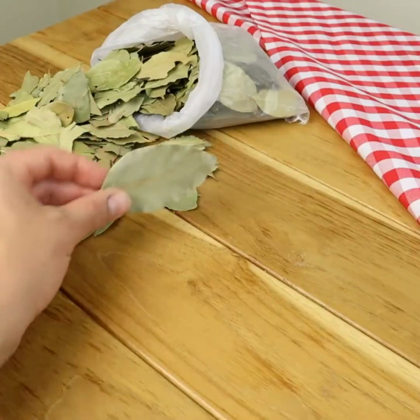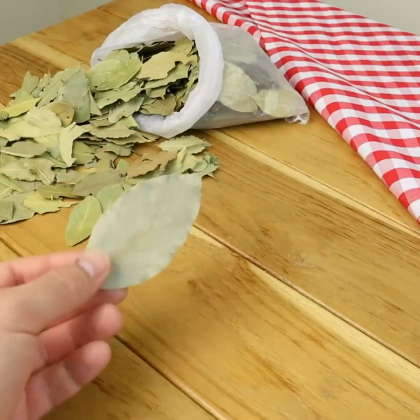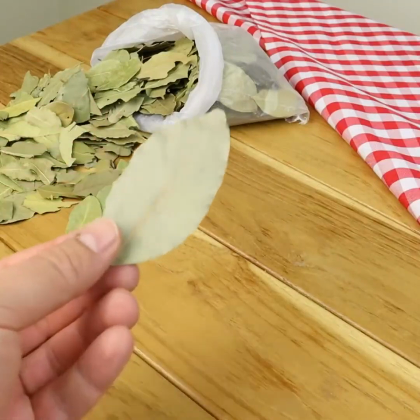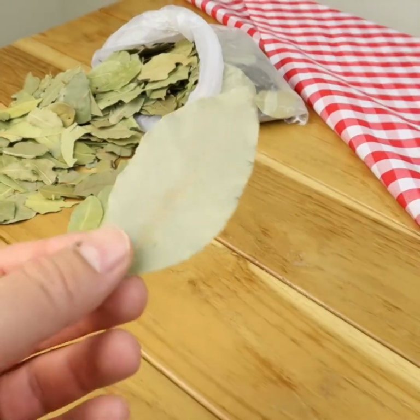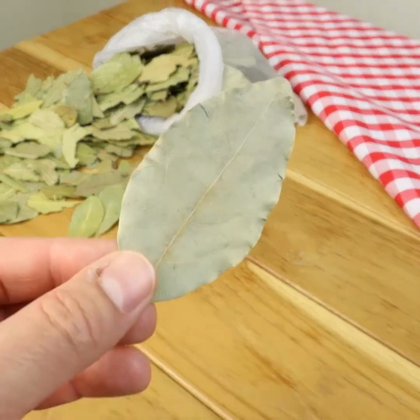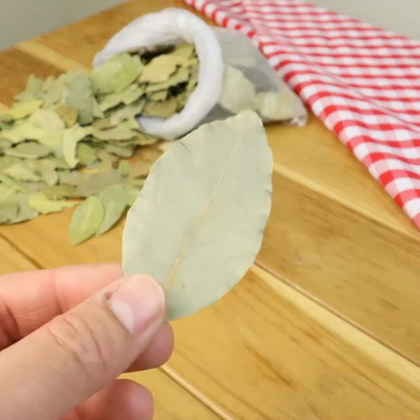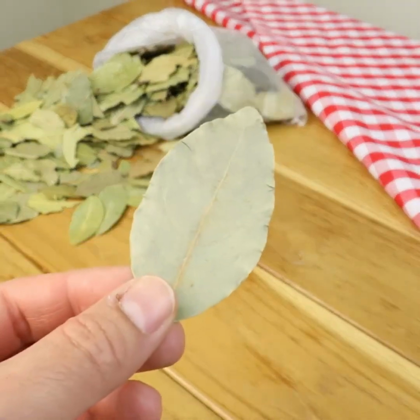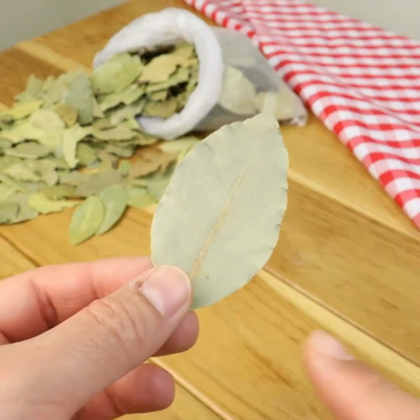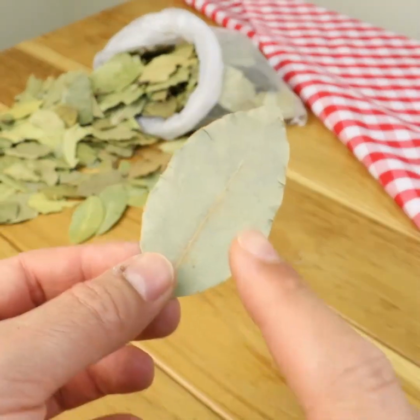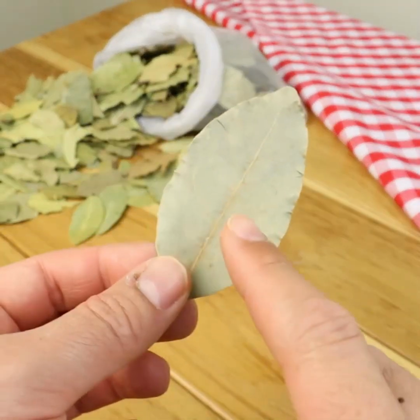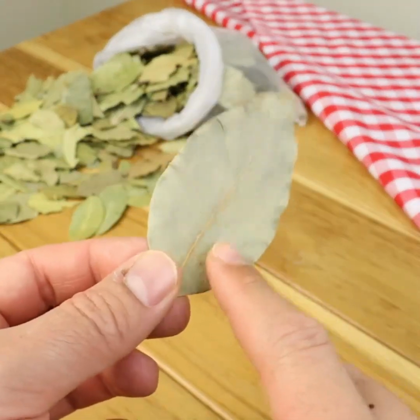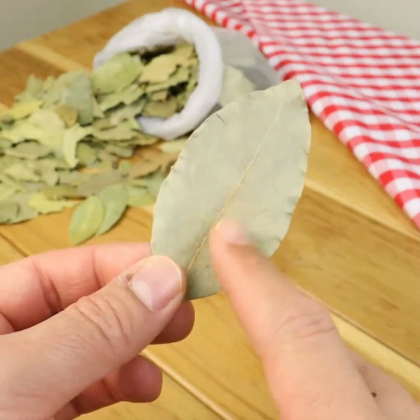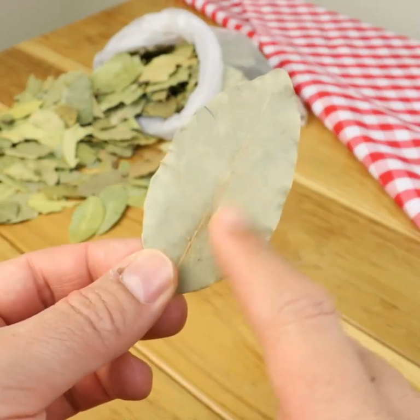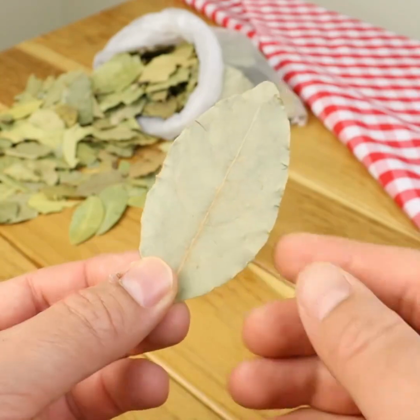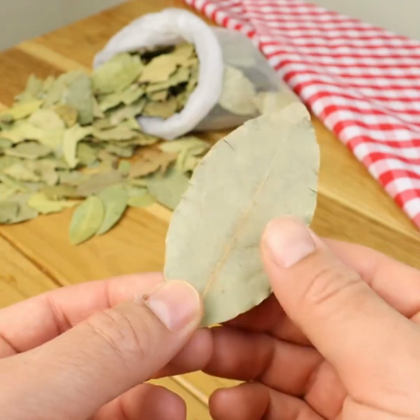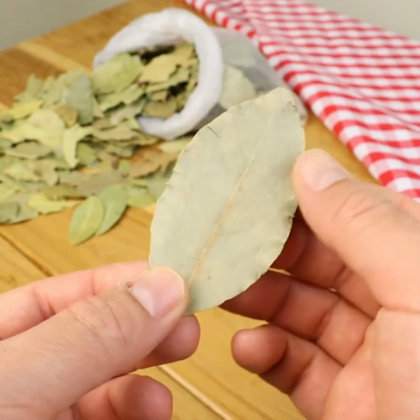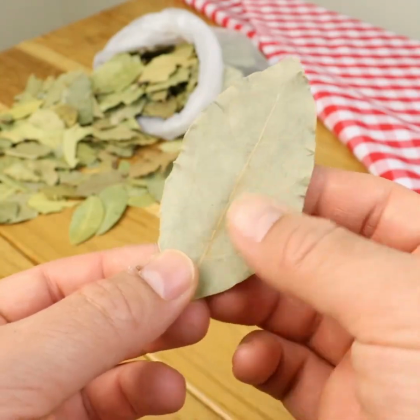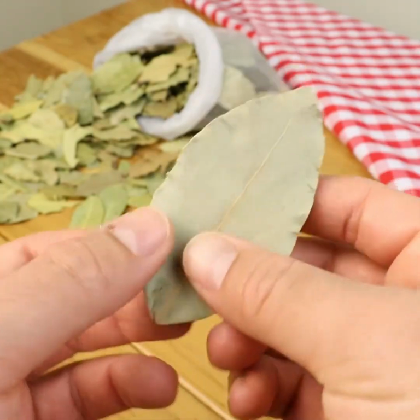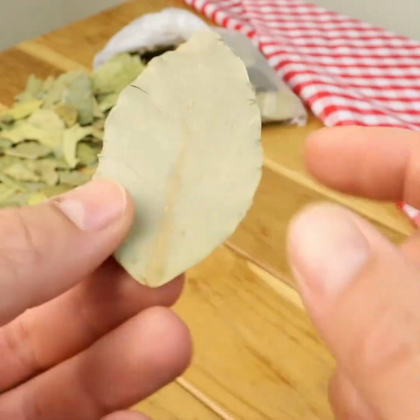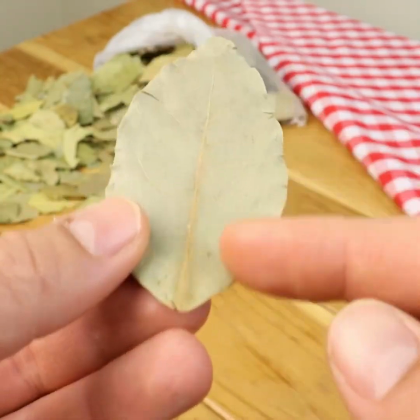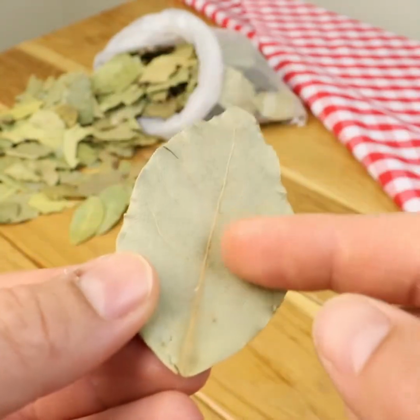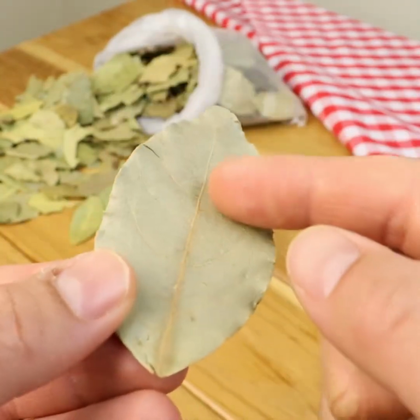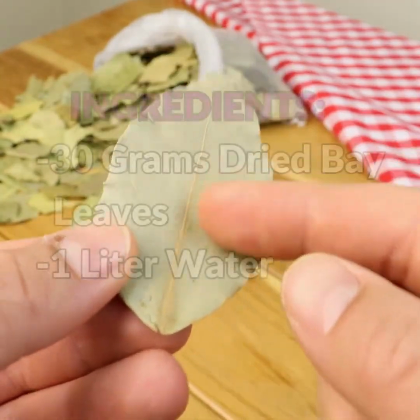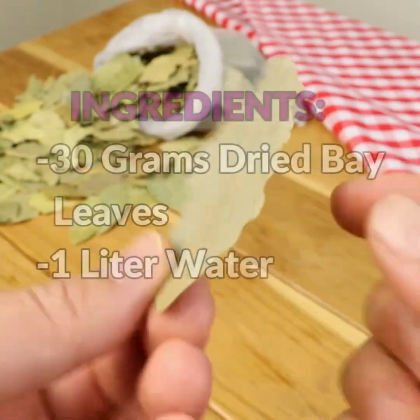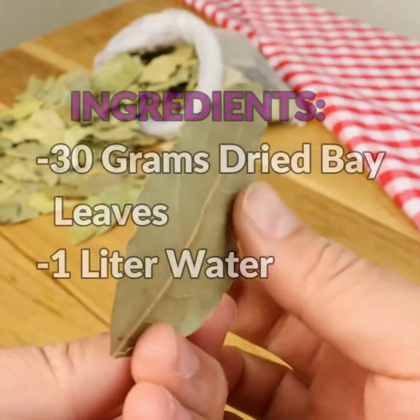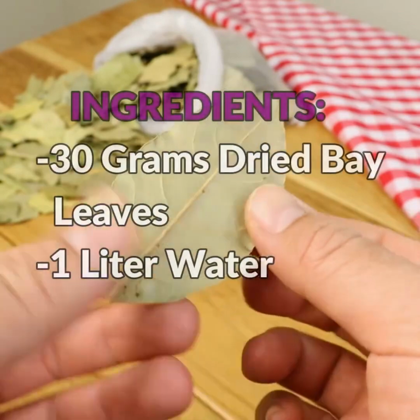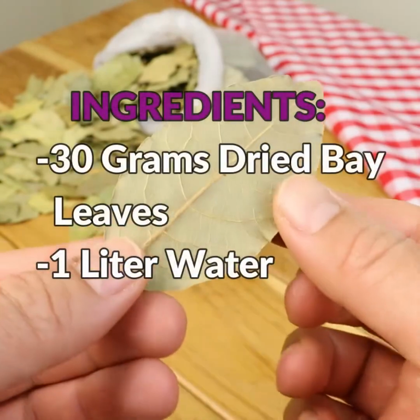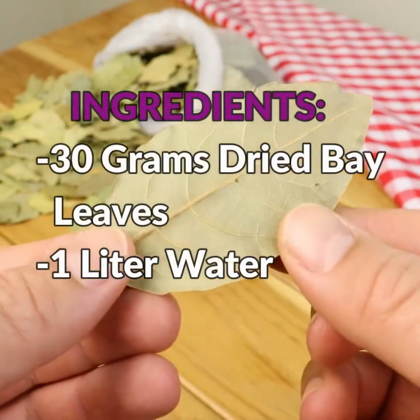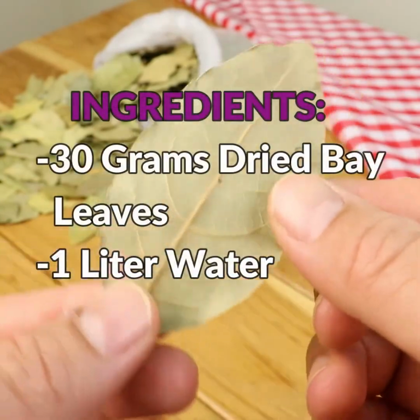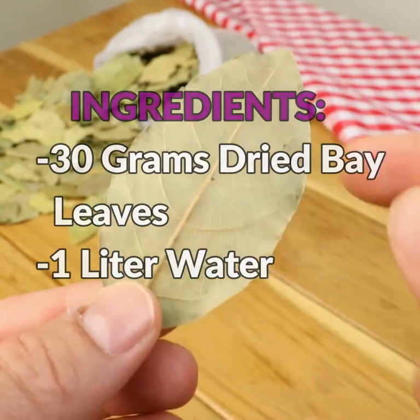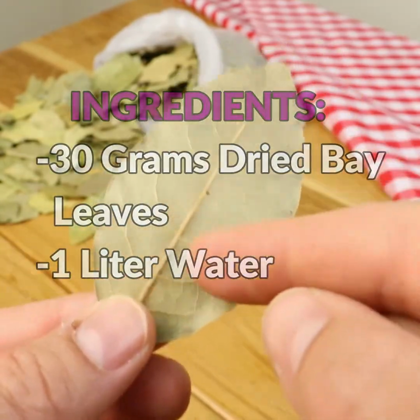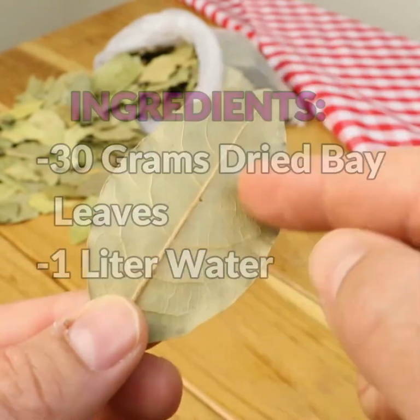The way to take advantage of each of the benefits that this plant can provide is simple. Just start drinking a tea from the leaves as follows. Ingredients: 30 grams of dried bay leaves and 1 liter of water.